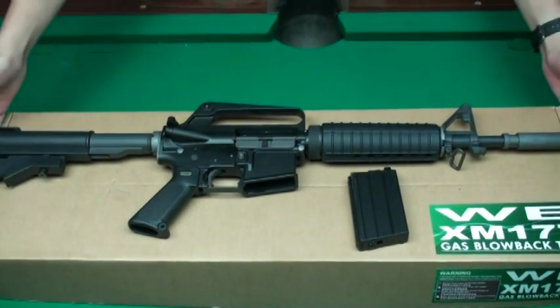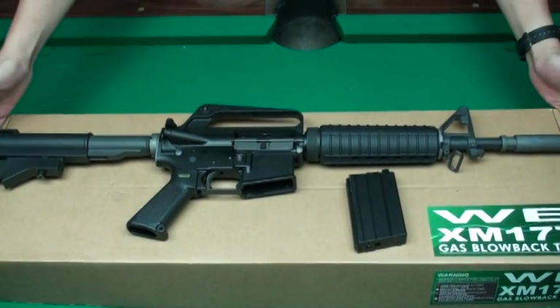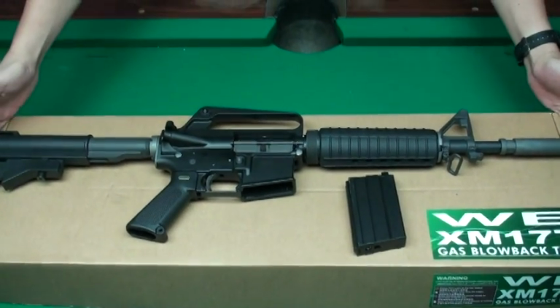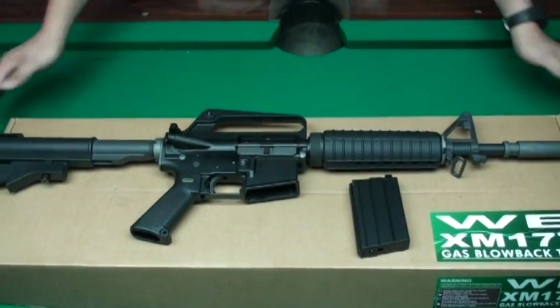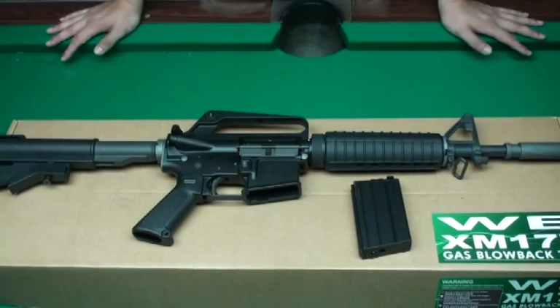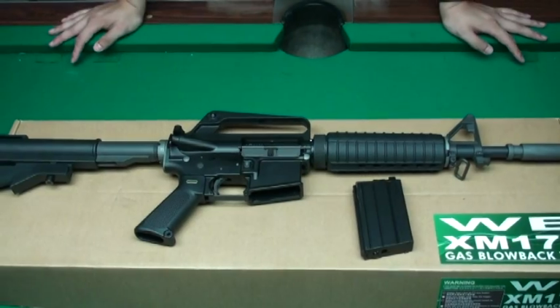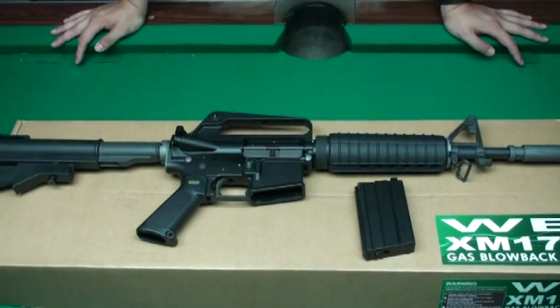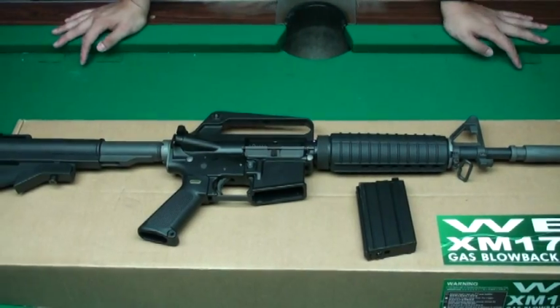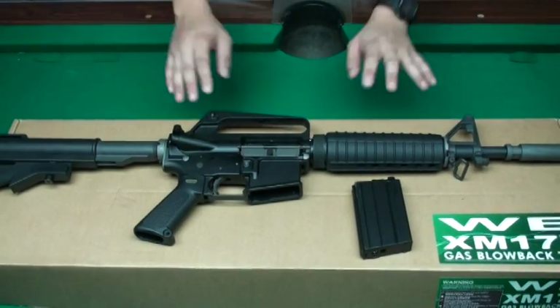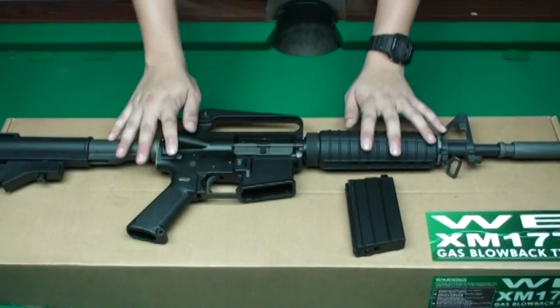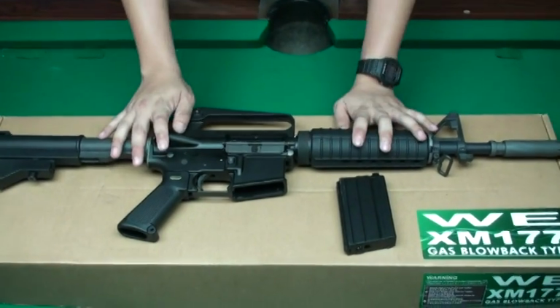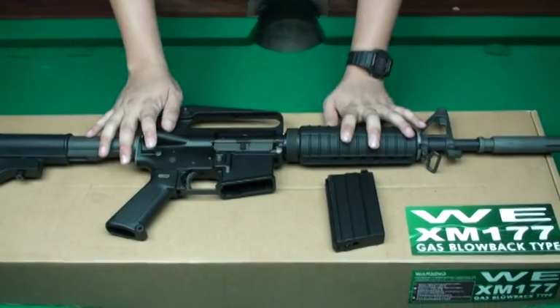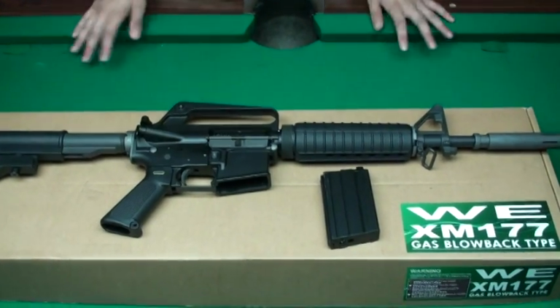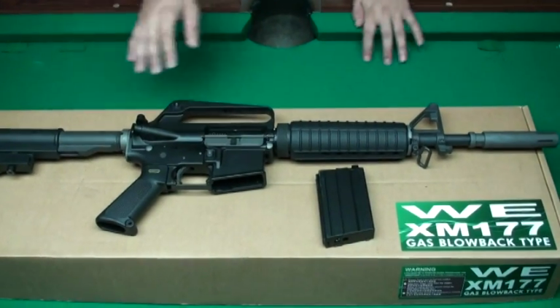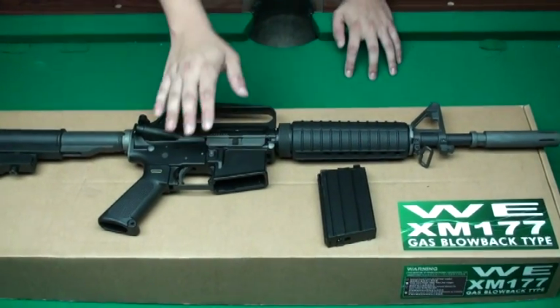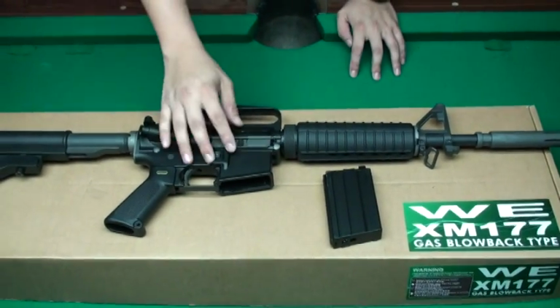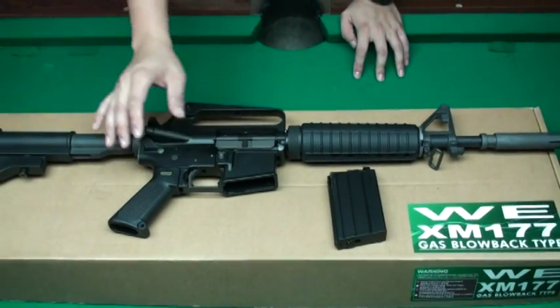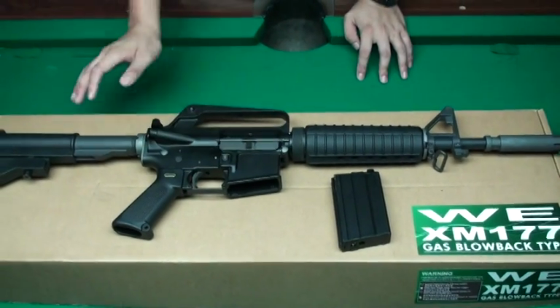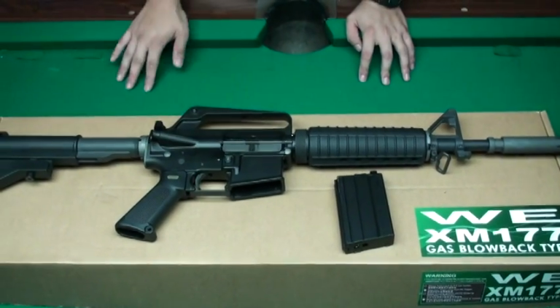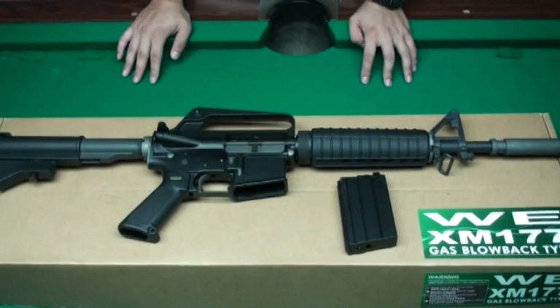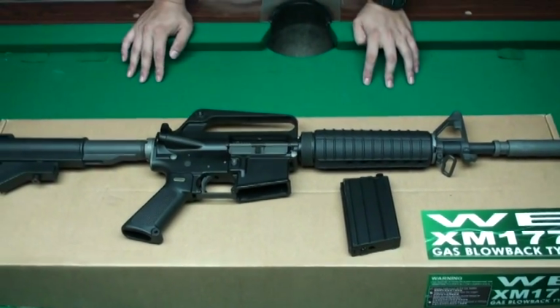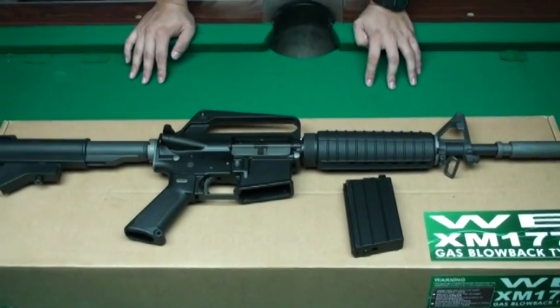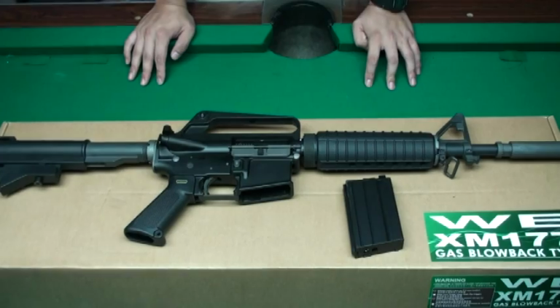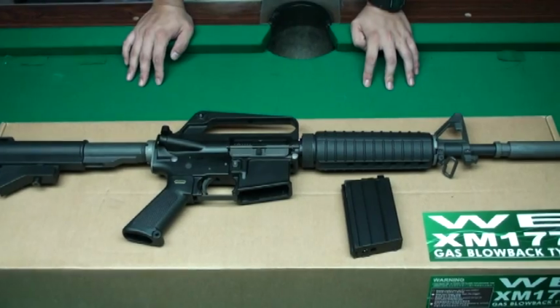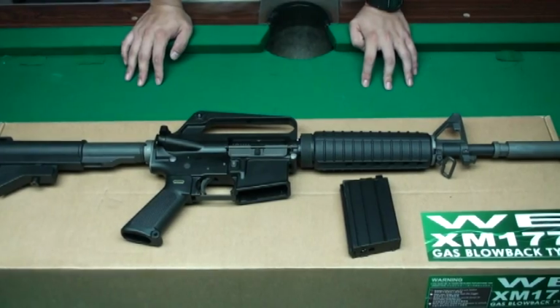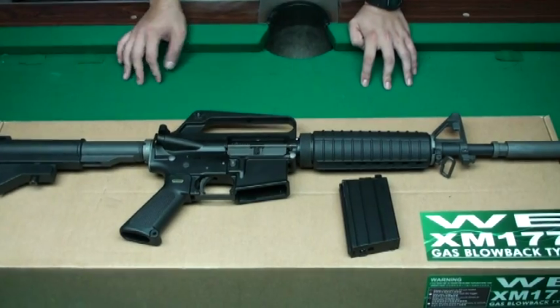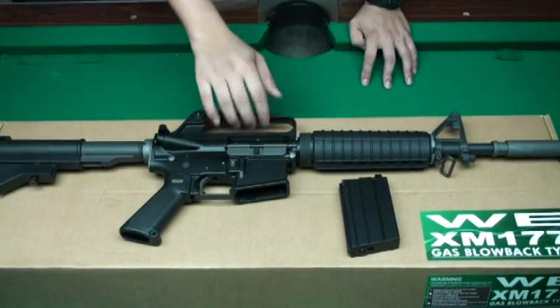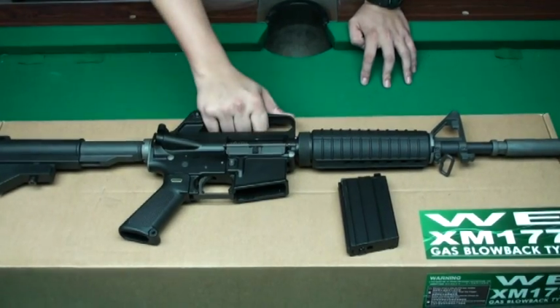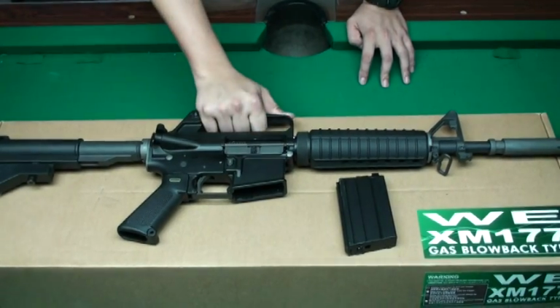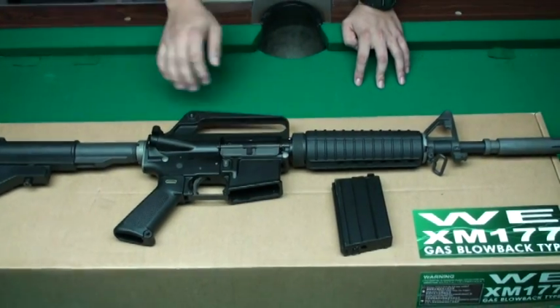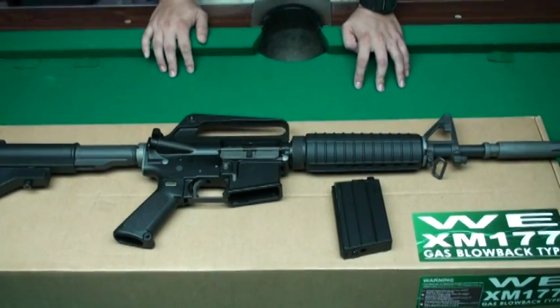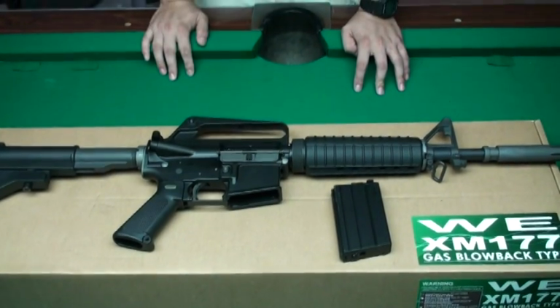In many Vietnam War movies you will see this rifle. You can see some senior sergeant, officer, or special forces carrying it into operation.